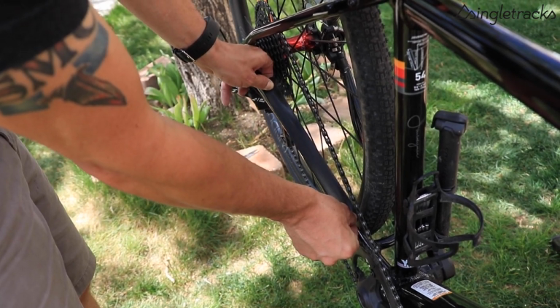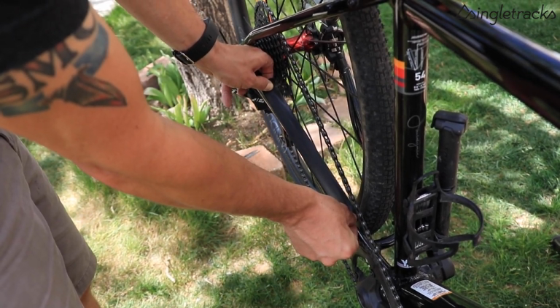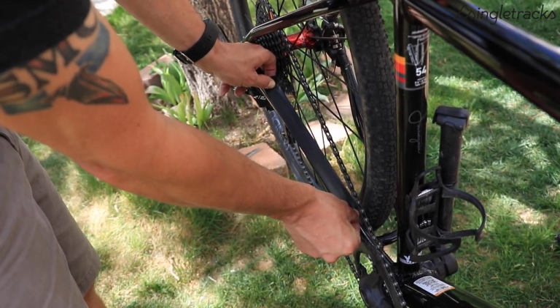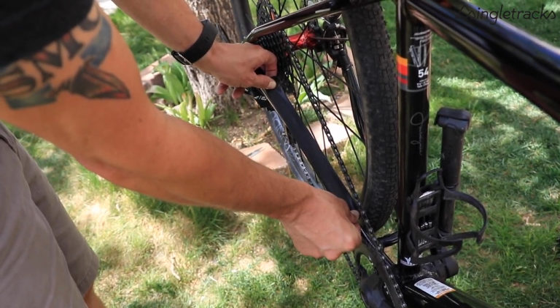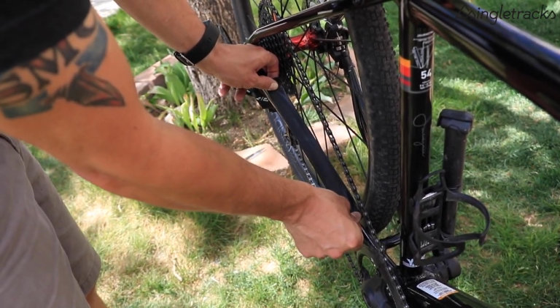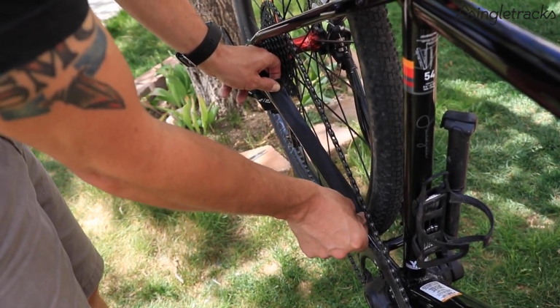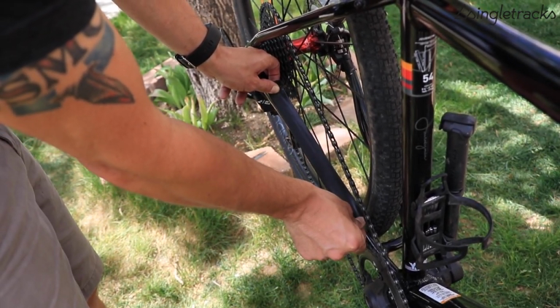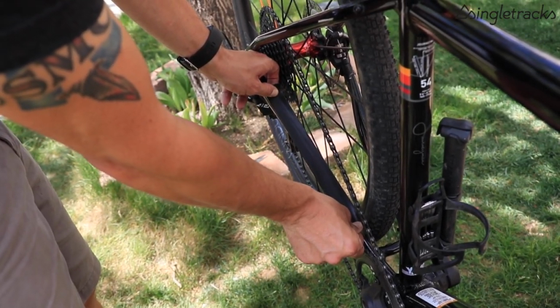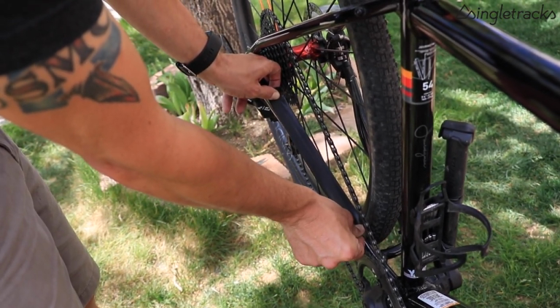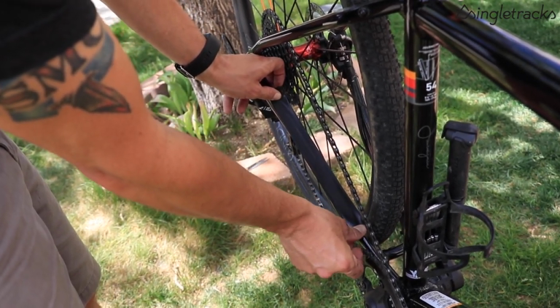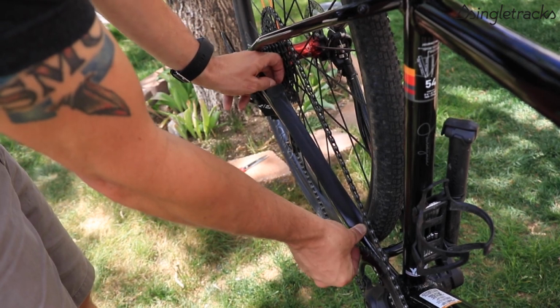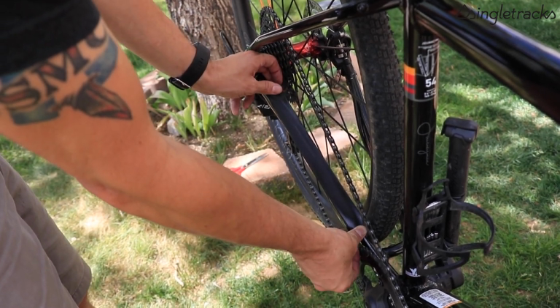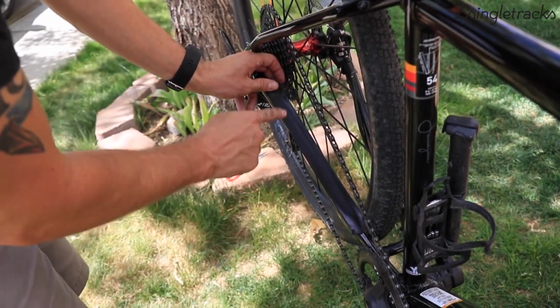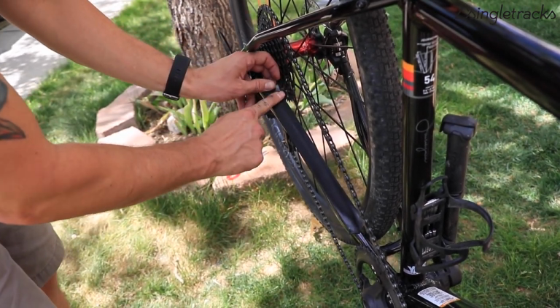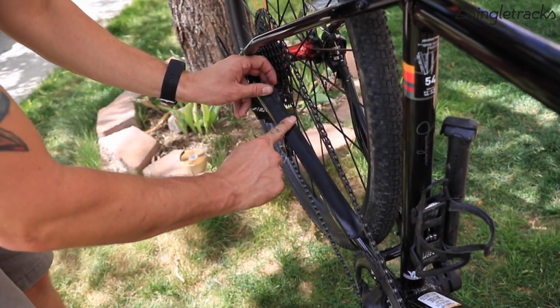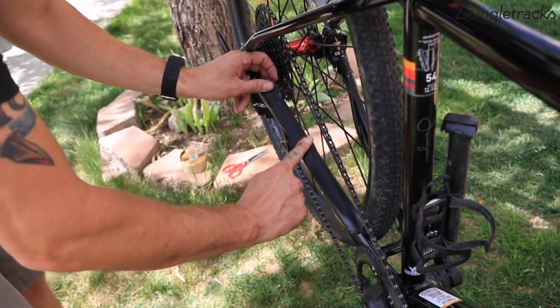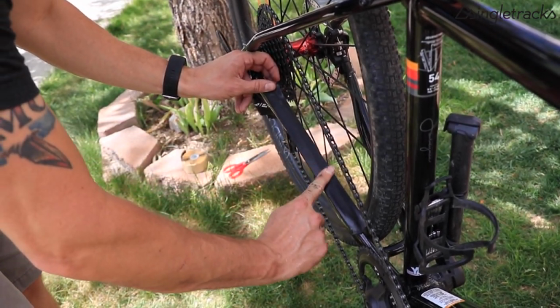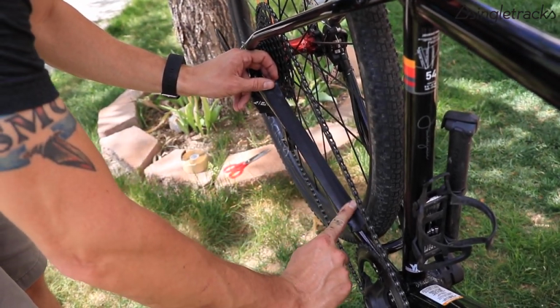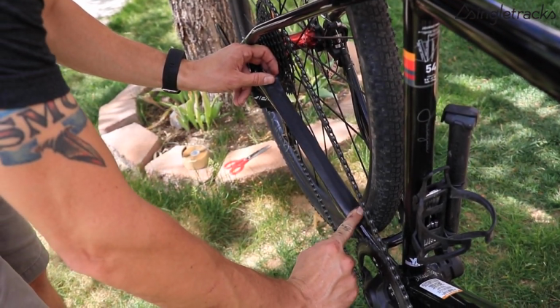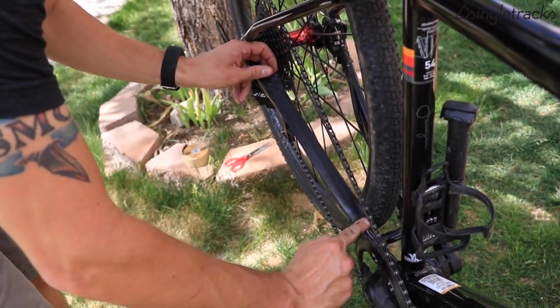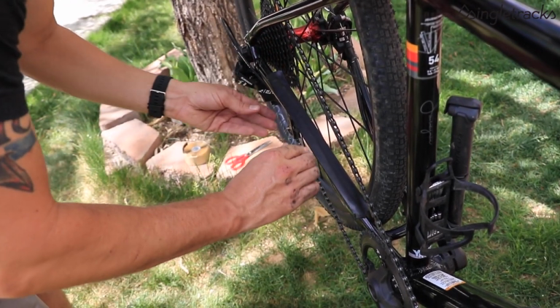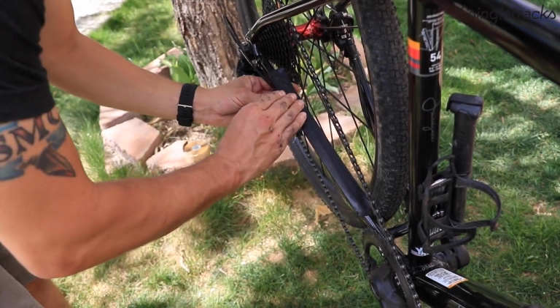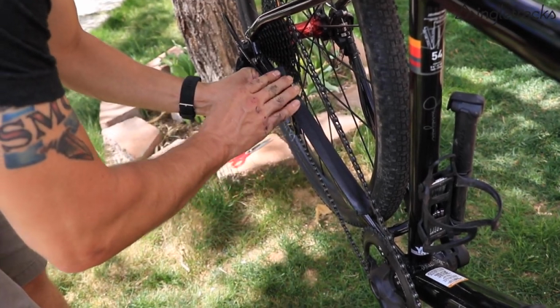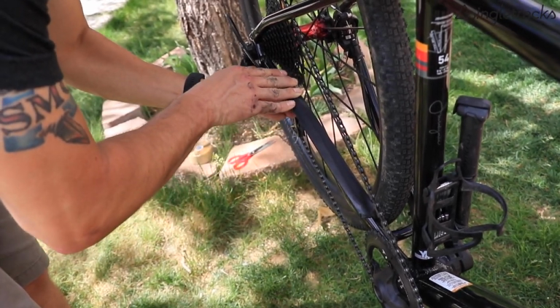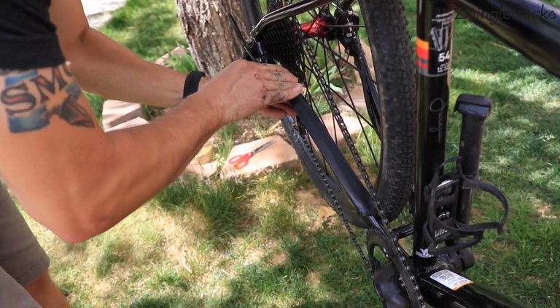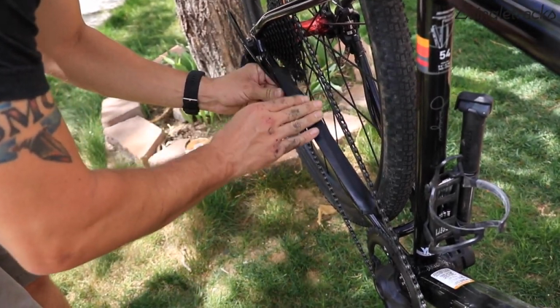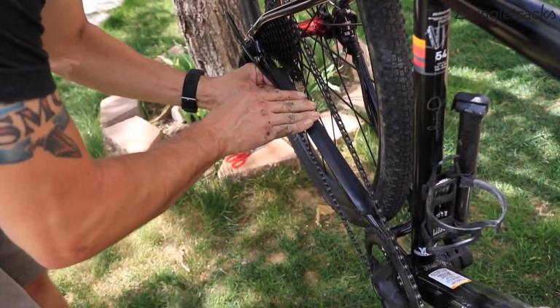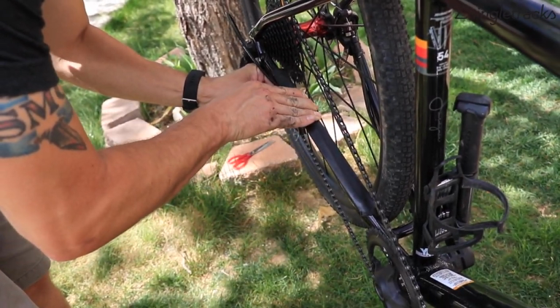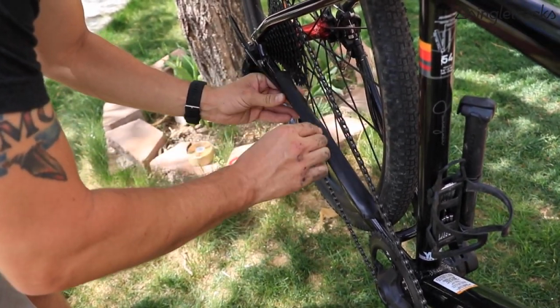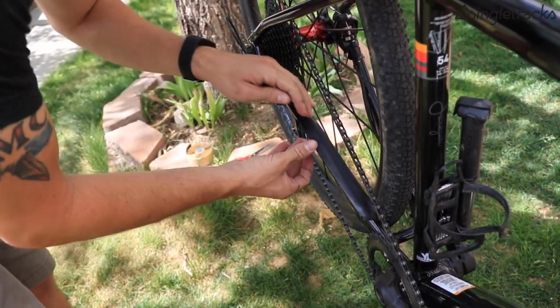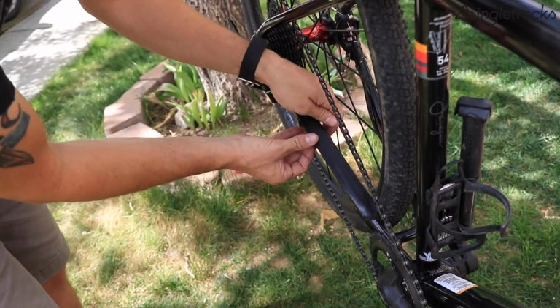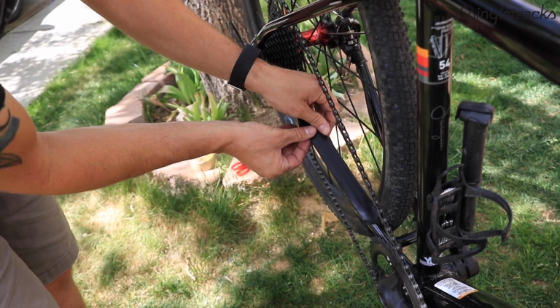Once you have your piece of tape off the backing, you can apply it to the chain stay. Make sure you stretch and conform the tape around the chain stay. That way it bonds better, fits better to the bike over time, and it won't move.